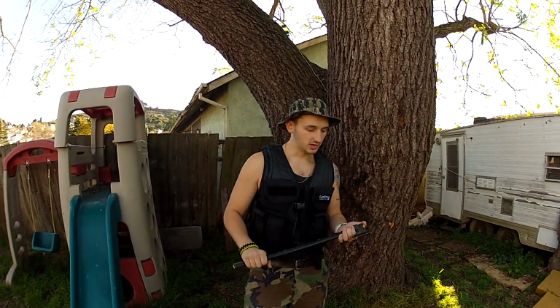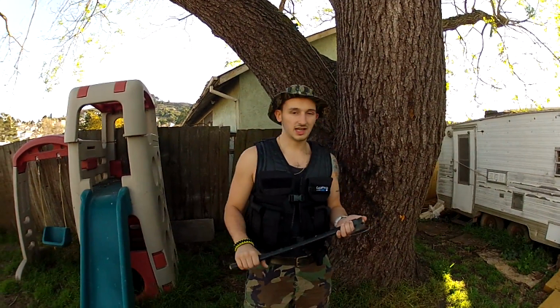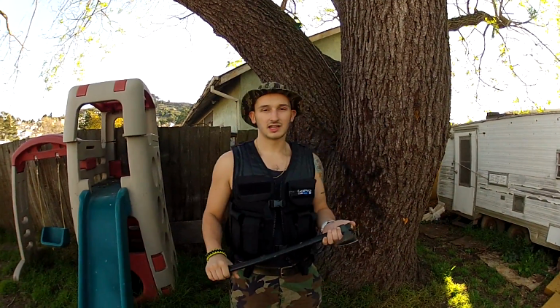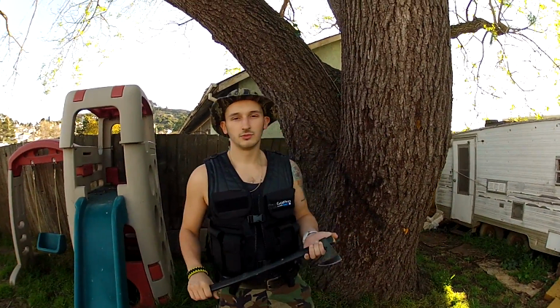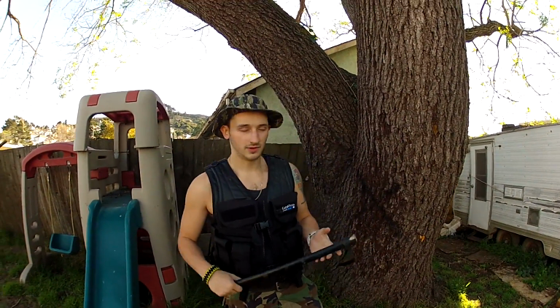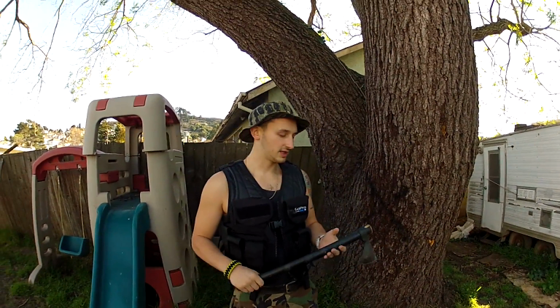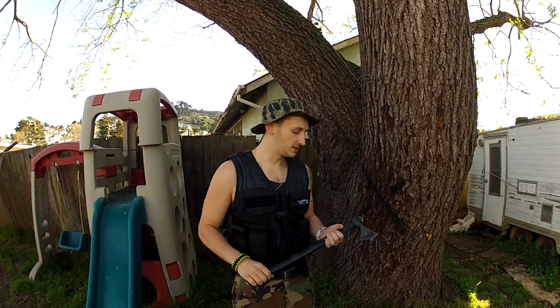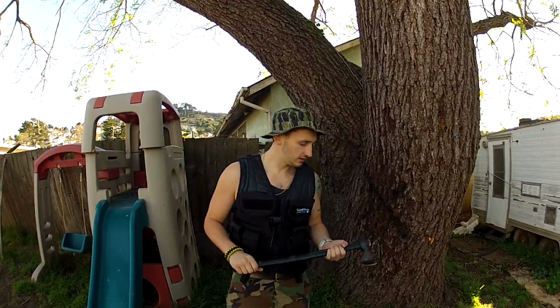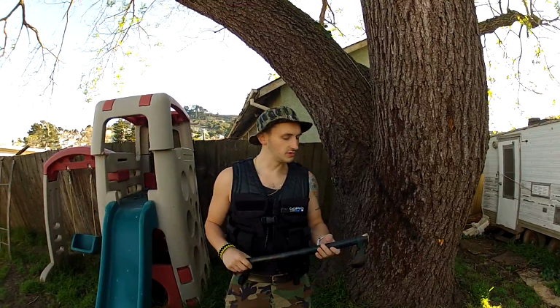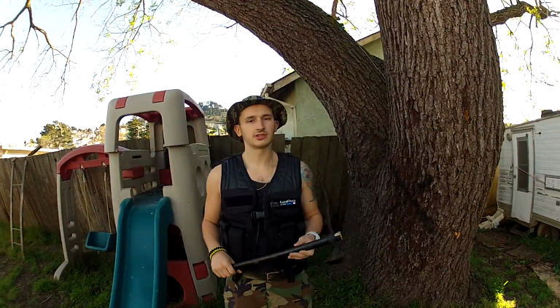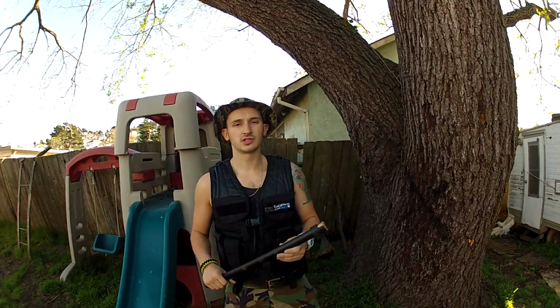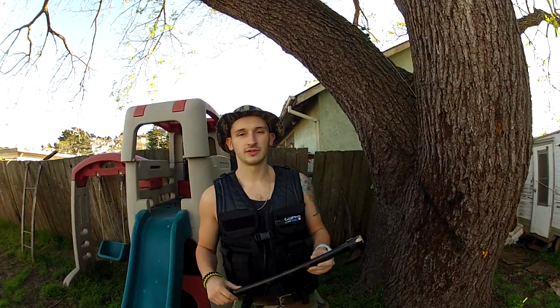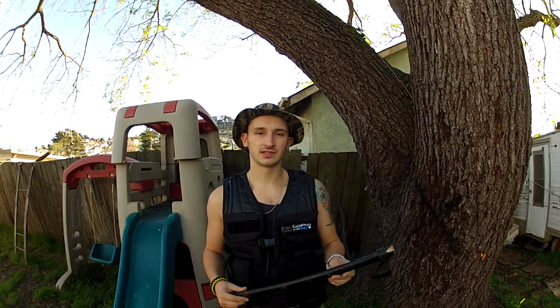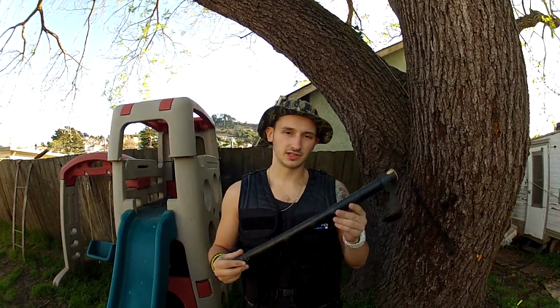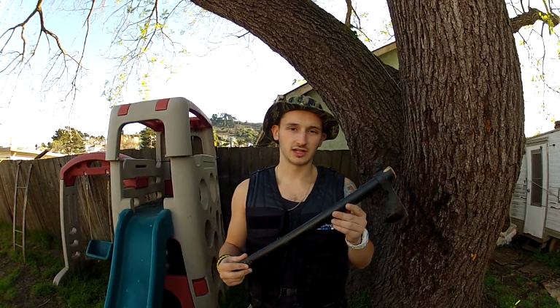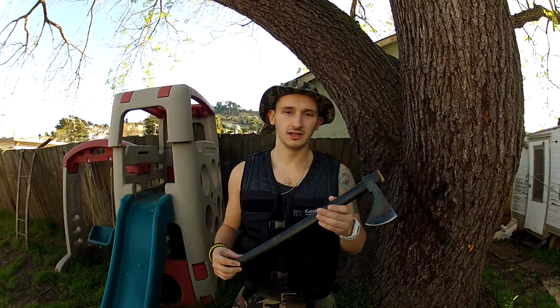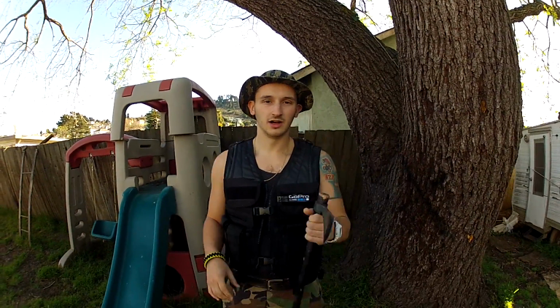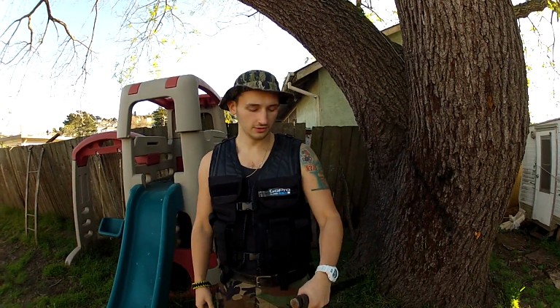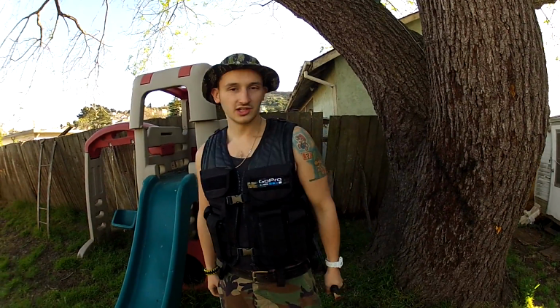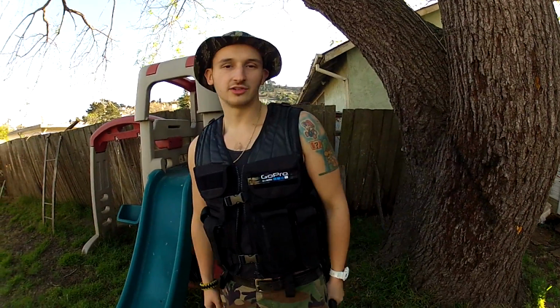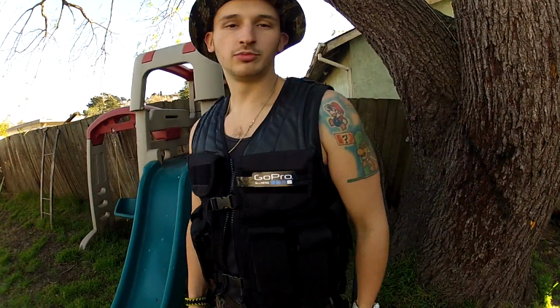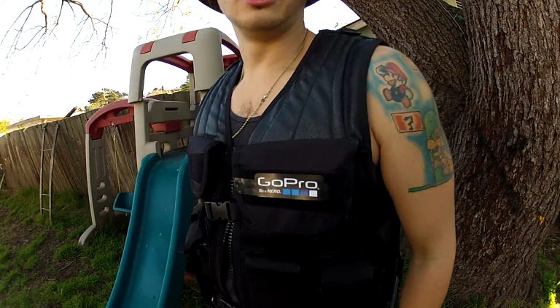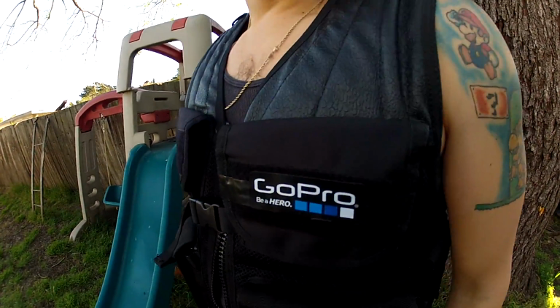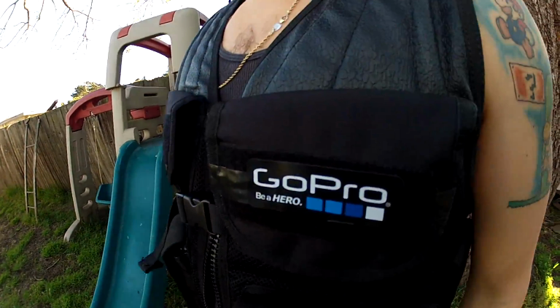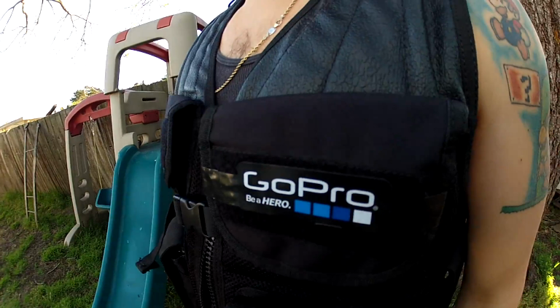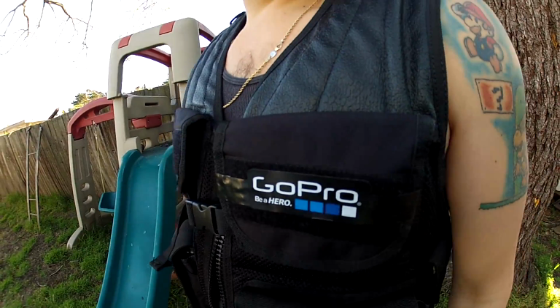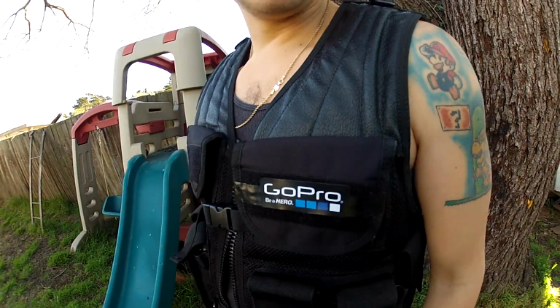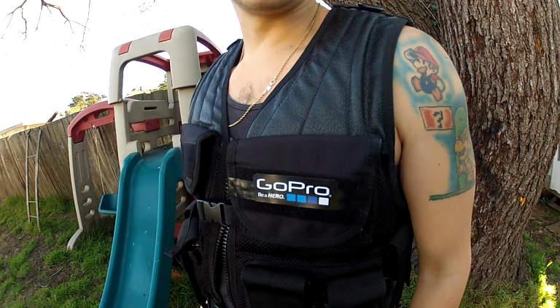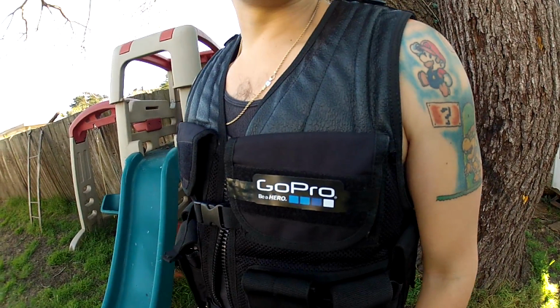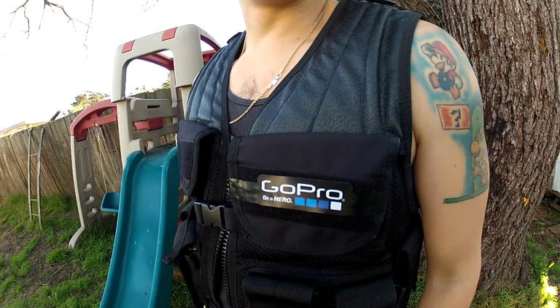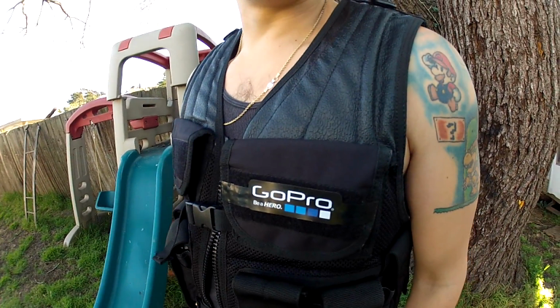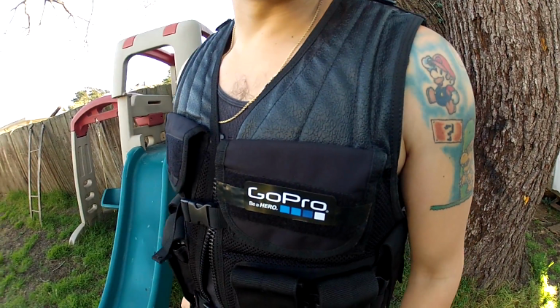Good size axe, good weight, very inexpensive. Shout out to Cold Steel for giving us the Frontier Hawk today. Also shout out to GoPro, recording 1080p. What are you guys waiting for? Be a hero.